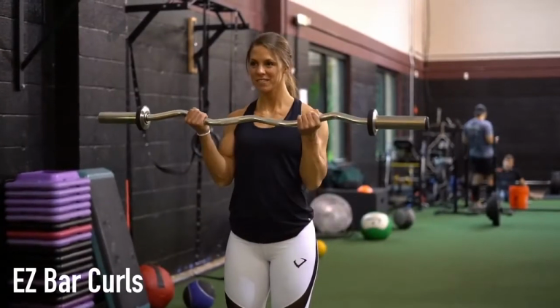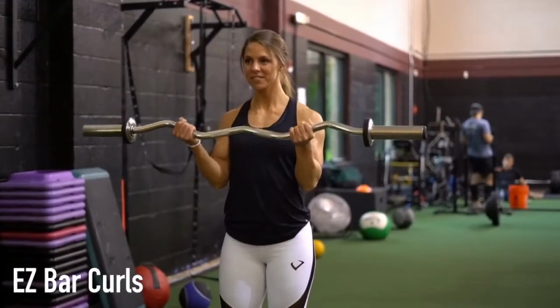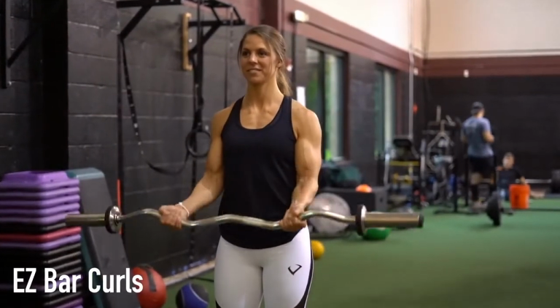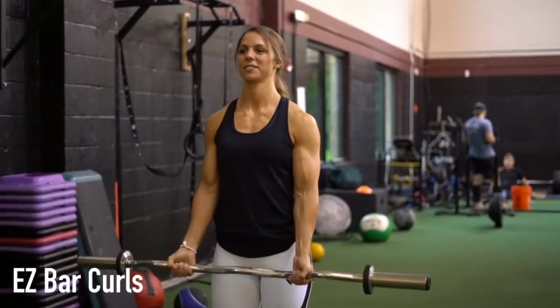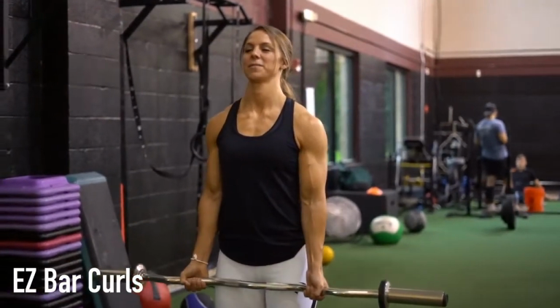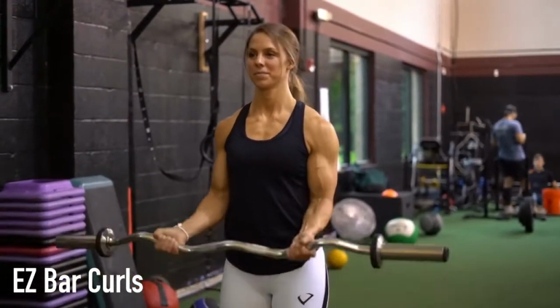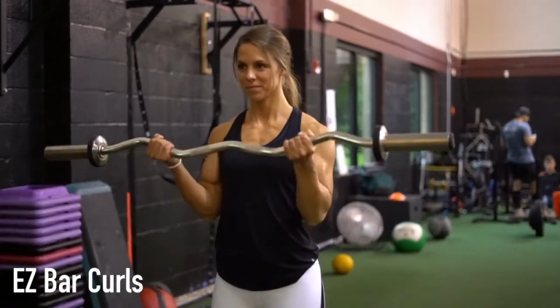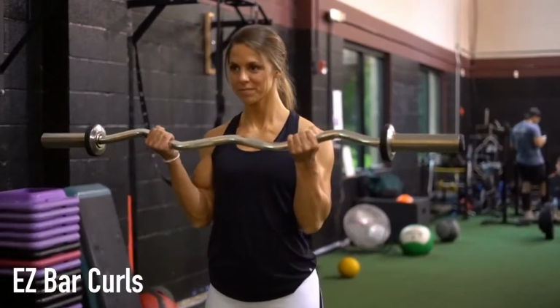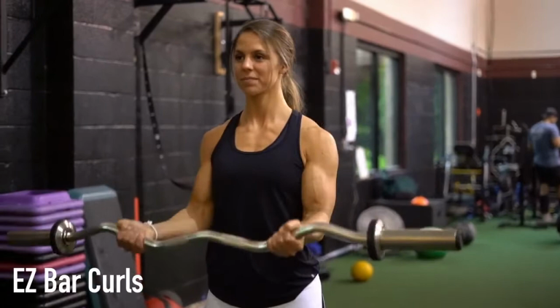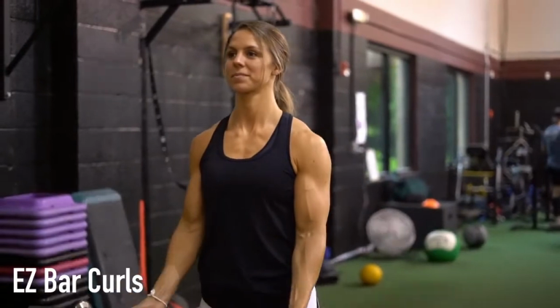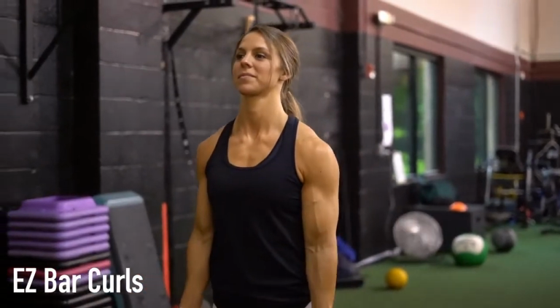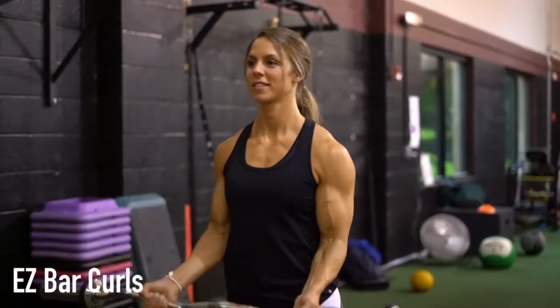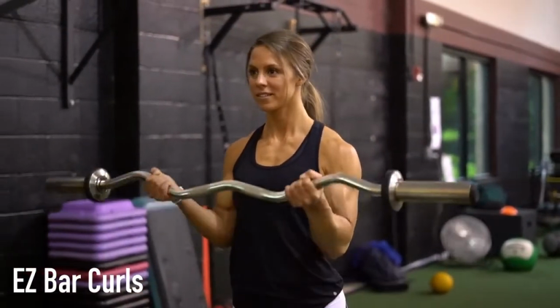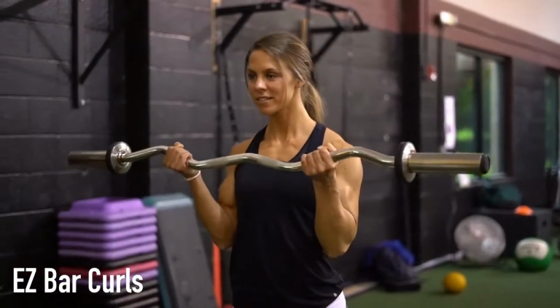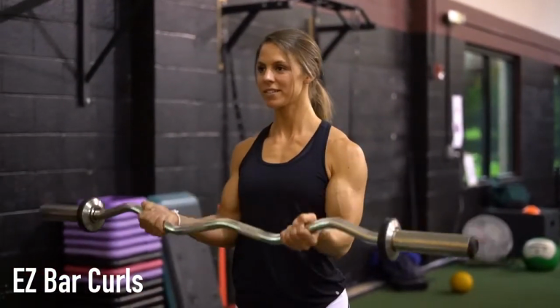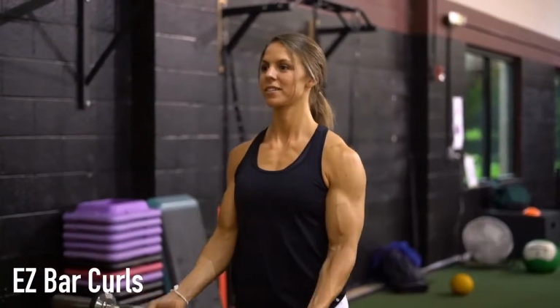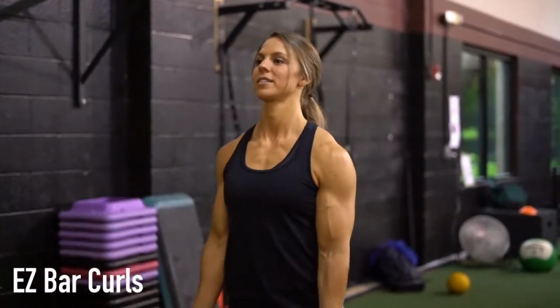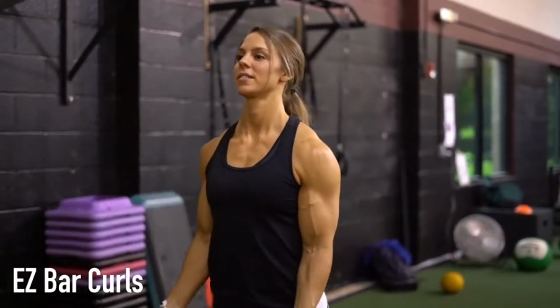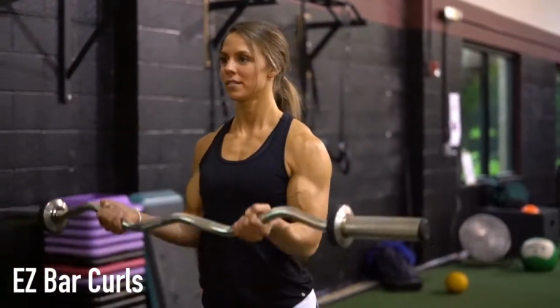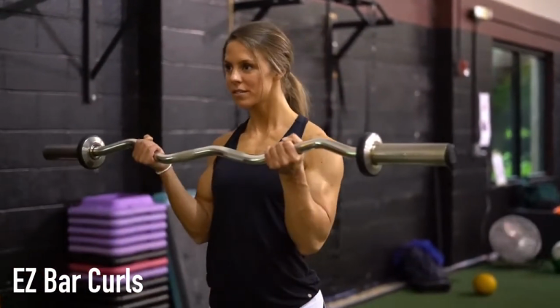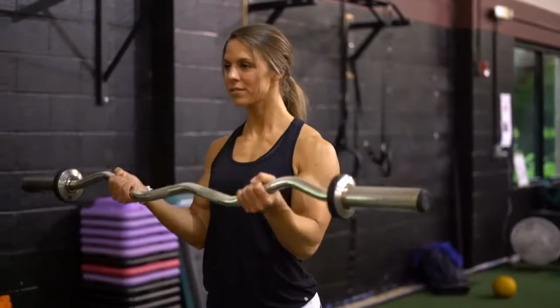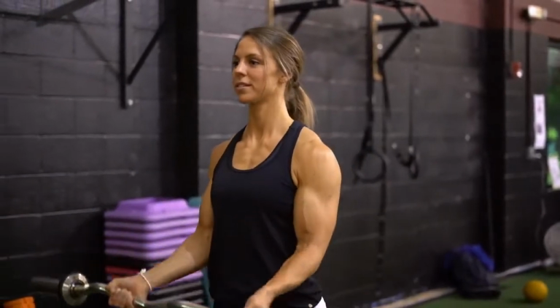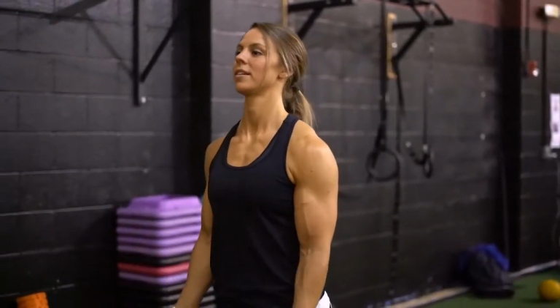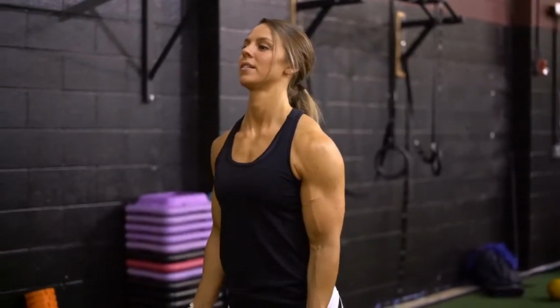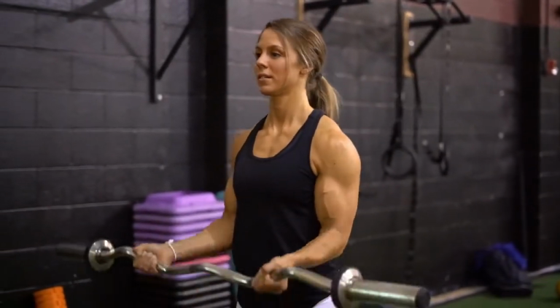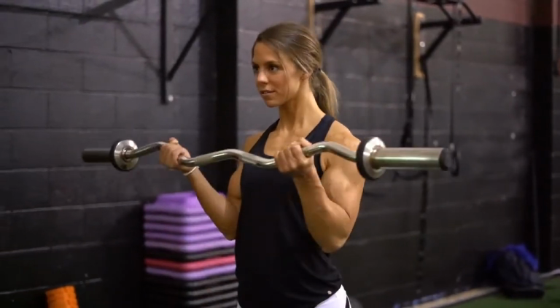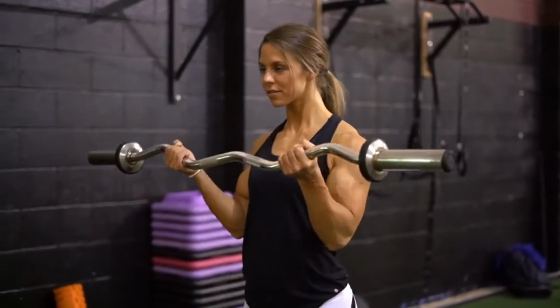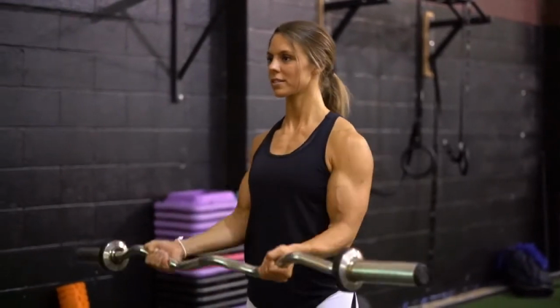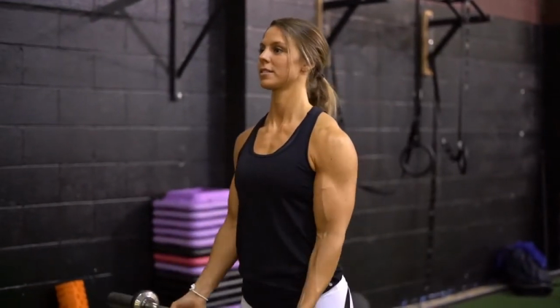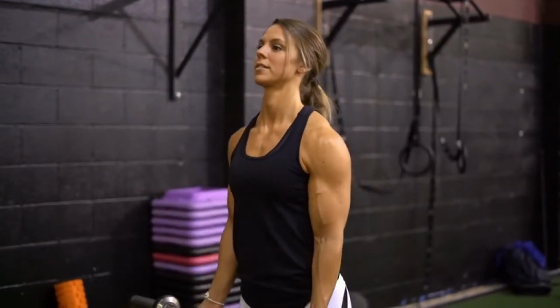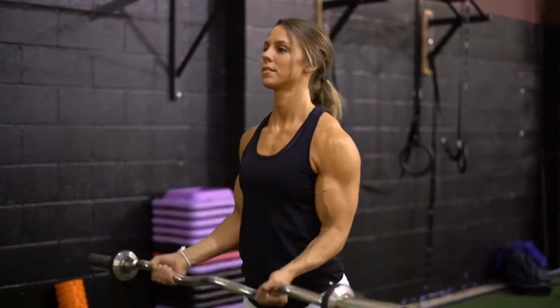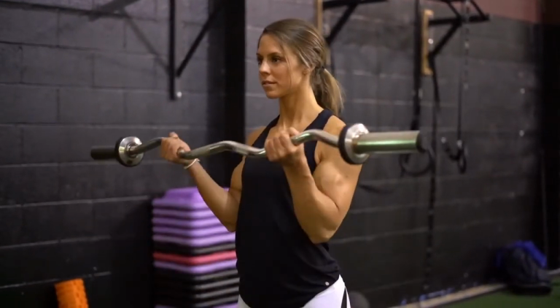When performing the EZ Bar Curls exercise, you want to start in a standing position holding a curved bar in front of you at your thighs. Your grip should be shoulder width apart. The palms of your hands should be facing forward and slightly tilted inward due to the shape of the bar.